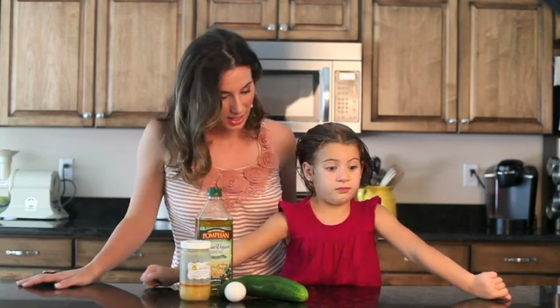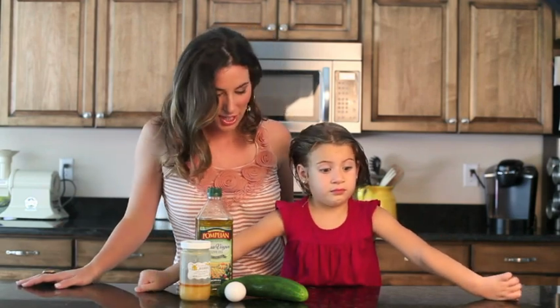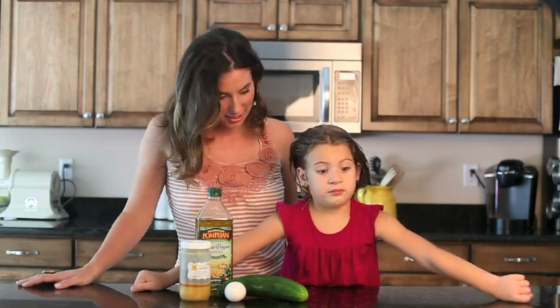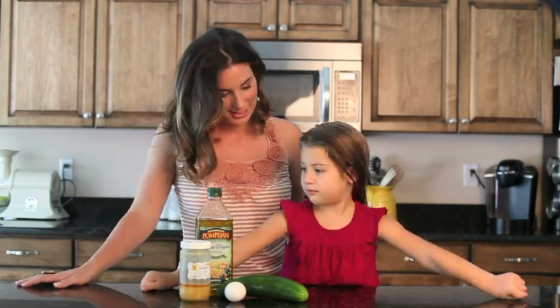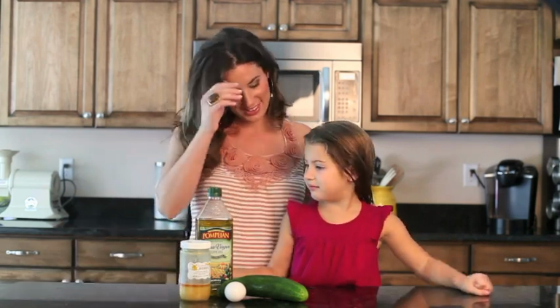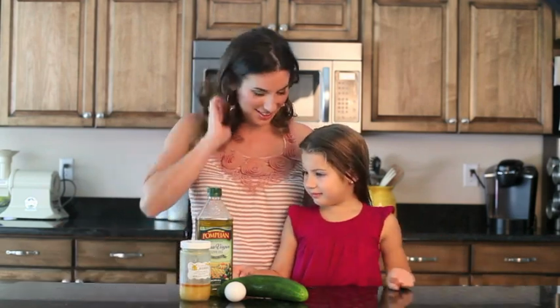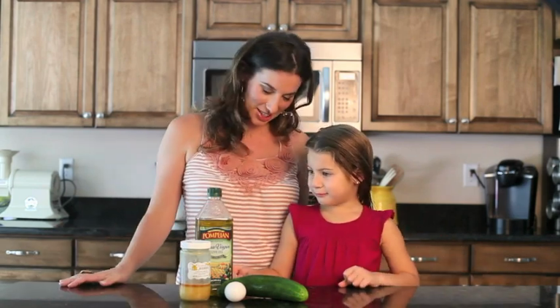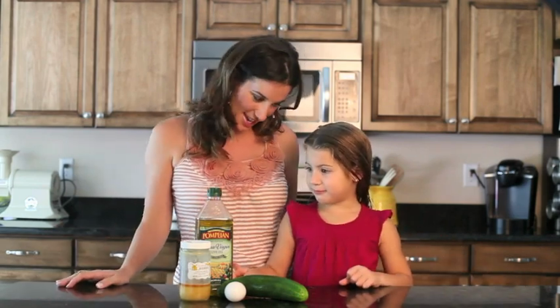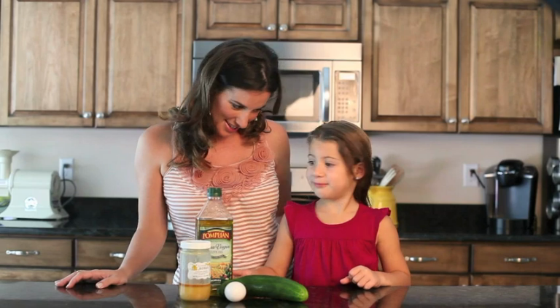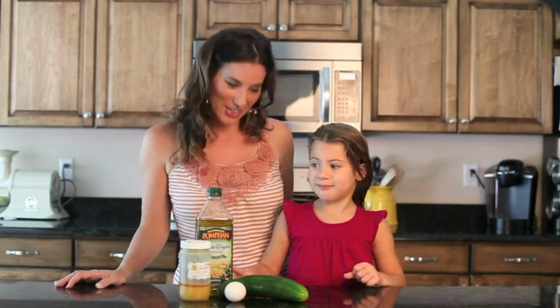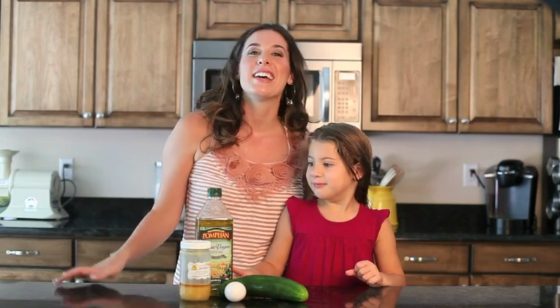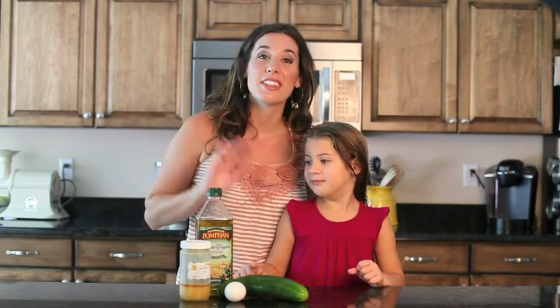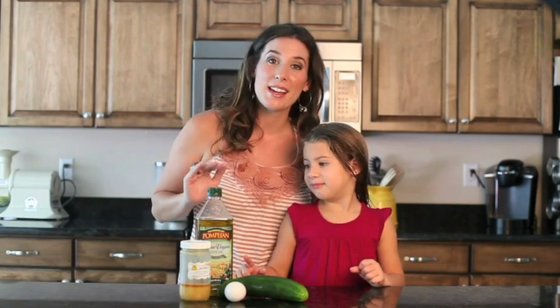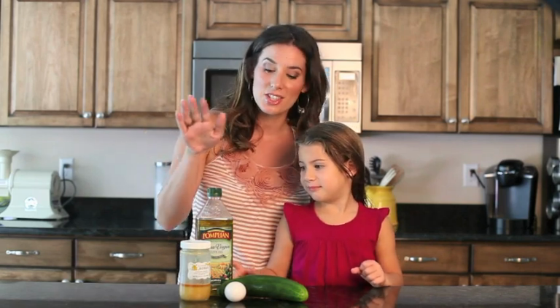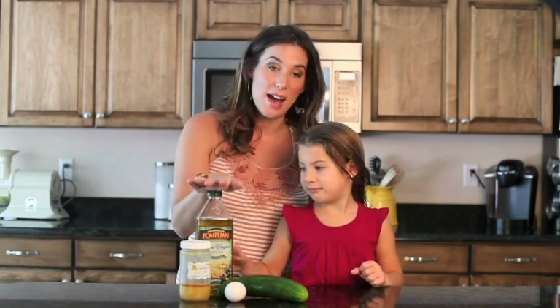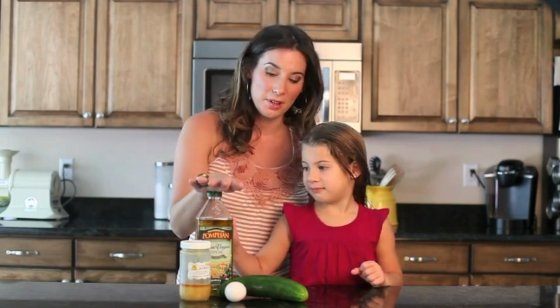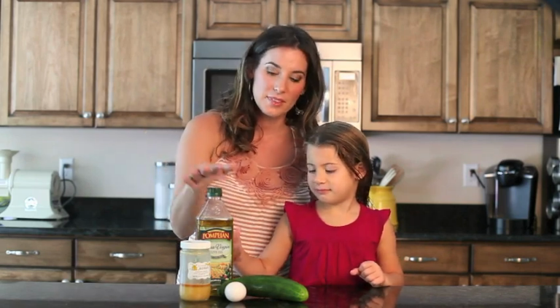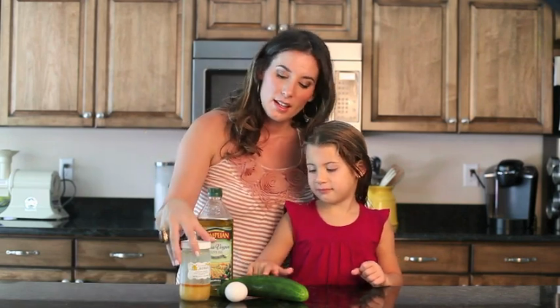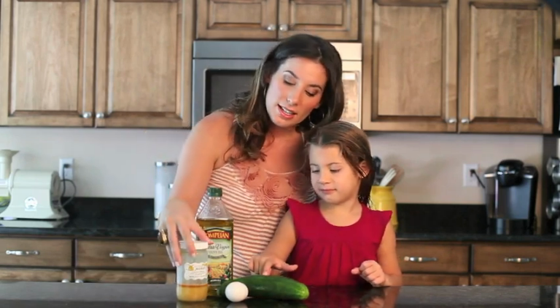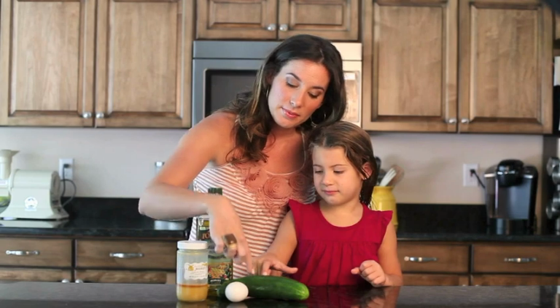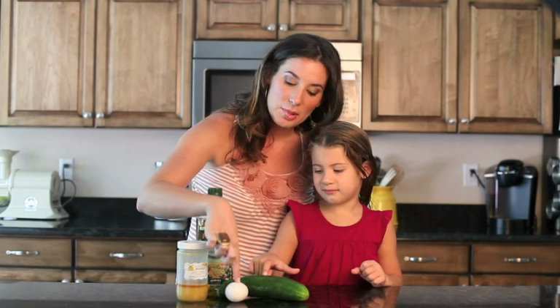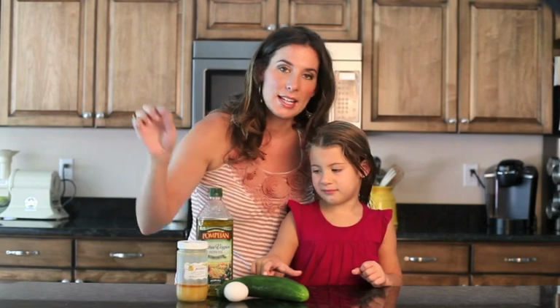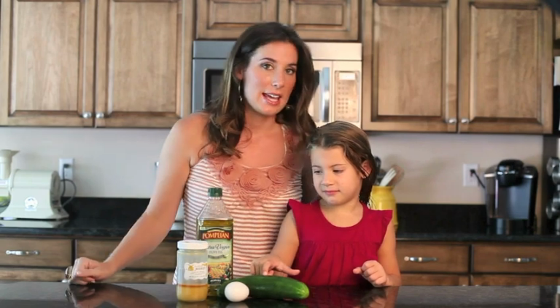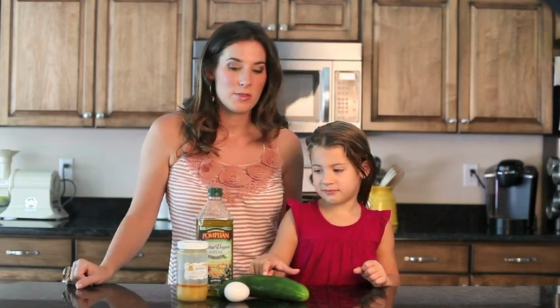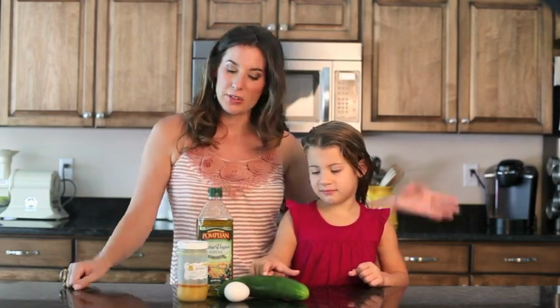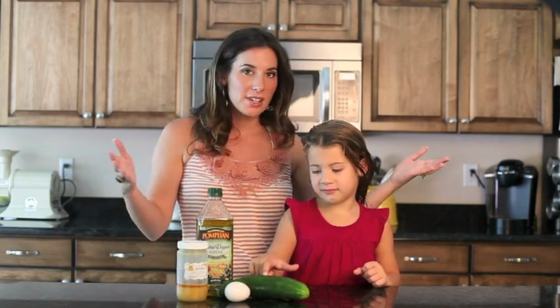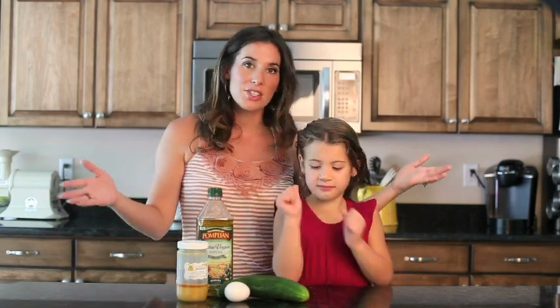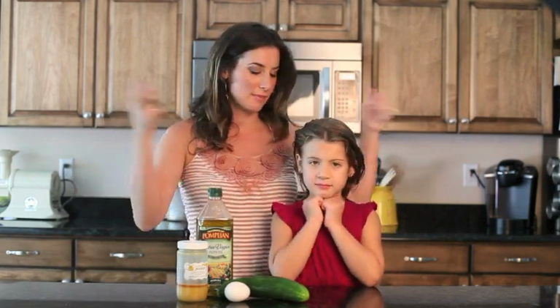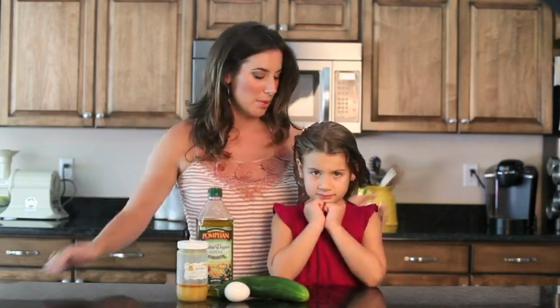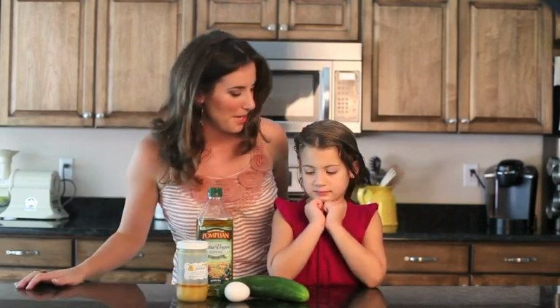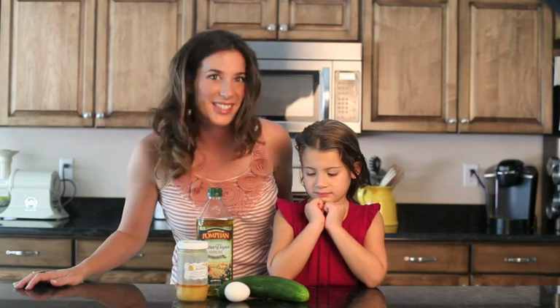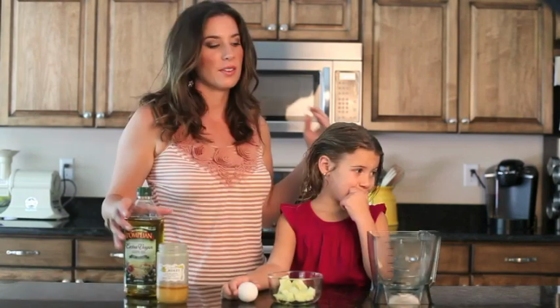So what have we got here? For this mask, it's just some olive oil, honey, cucumber, and an egg. Ingredients you've got in your kitchen — let's whip them up and make a mask.